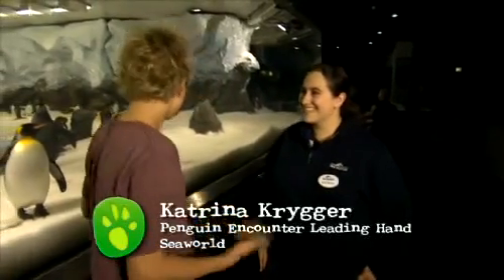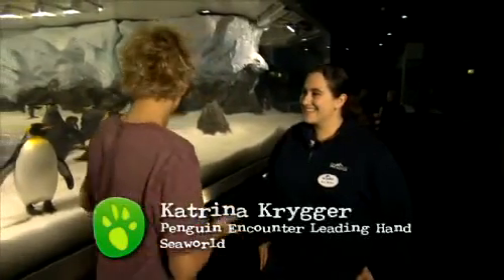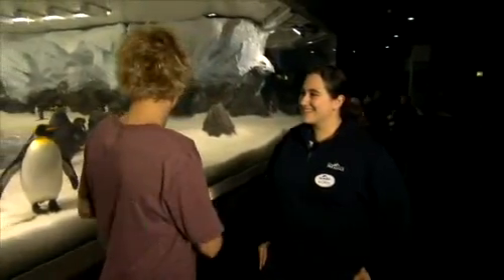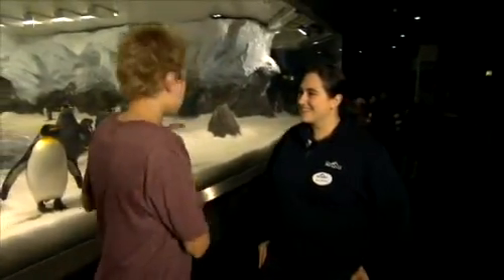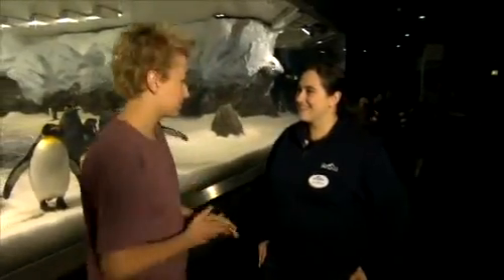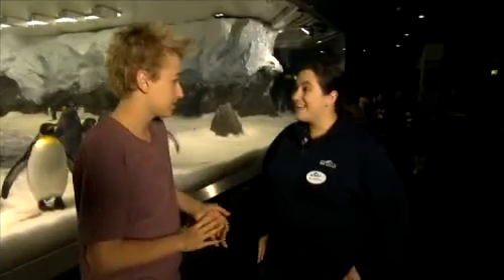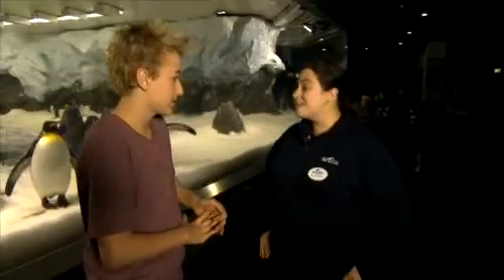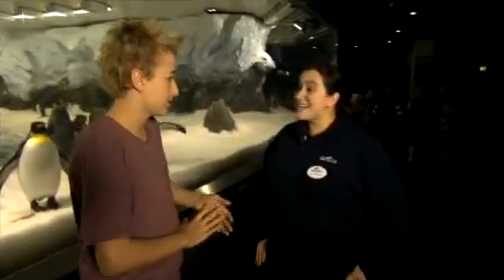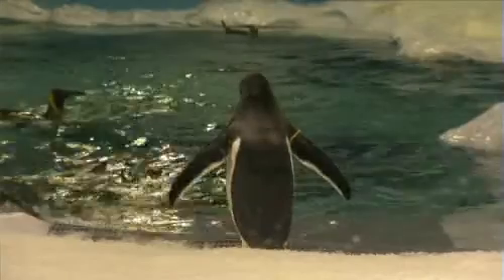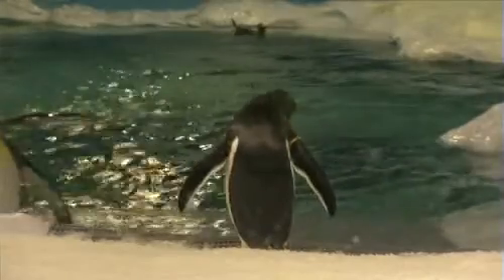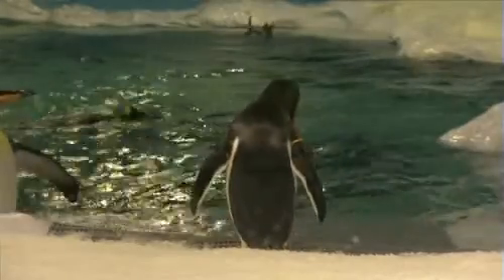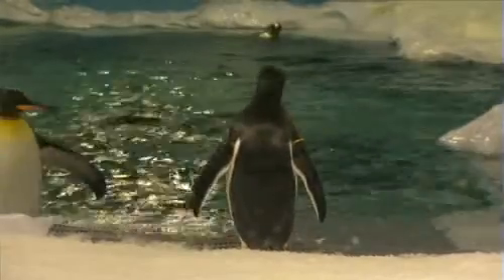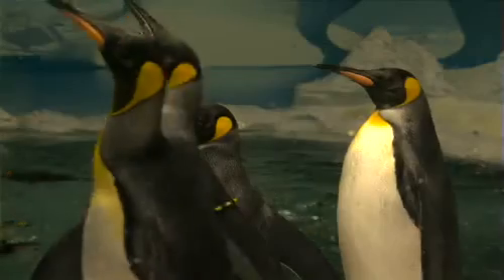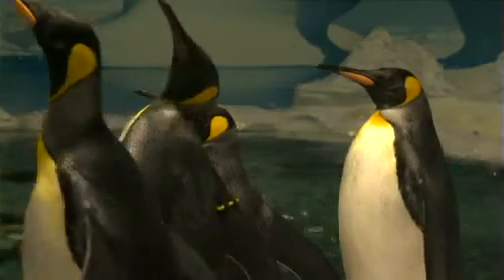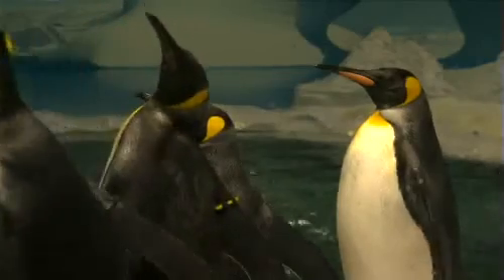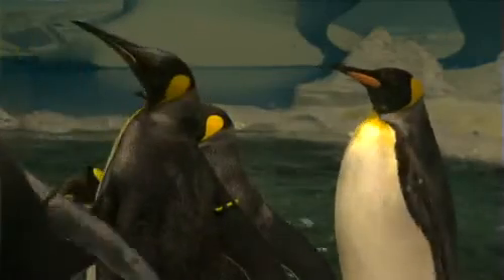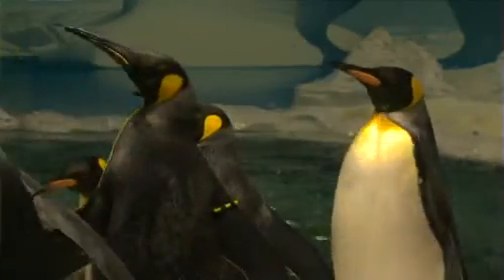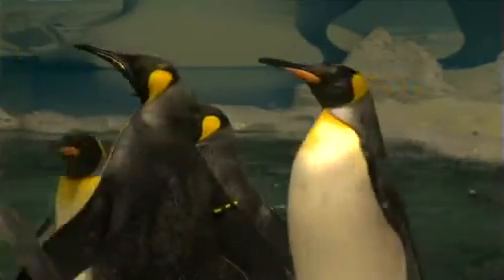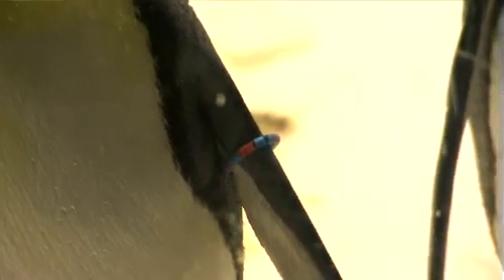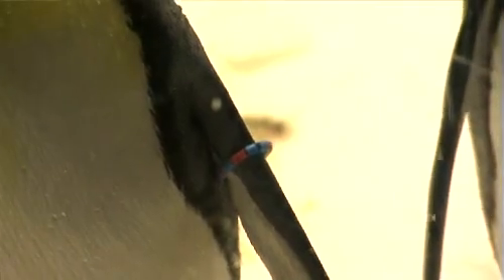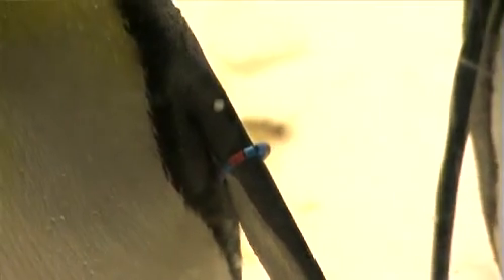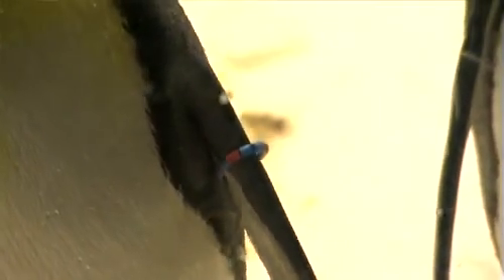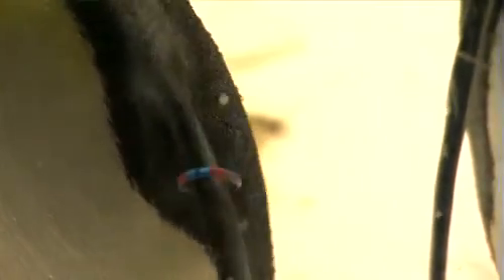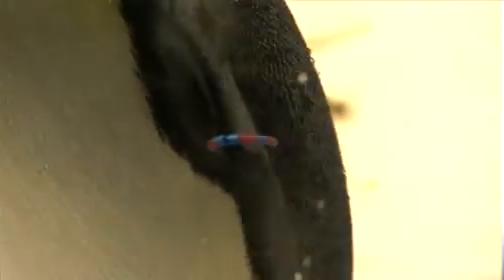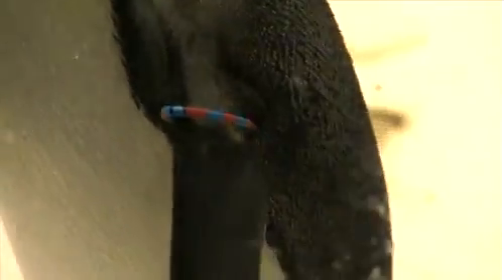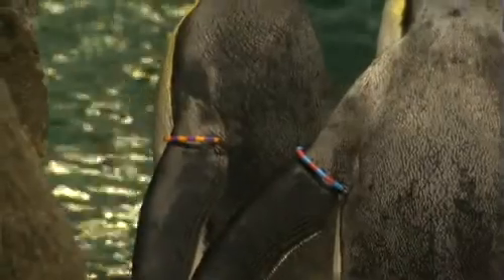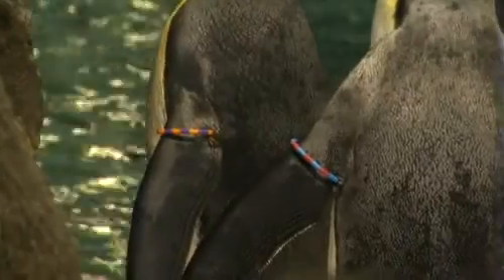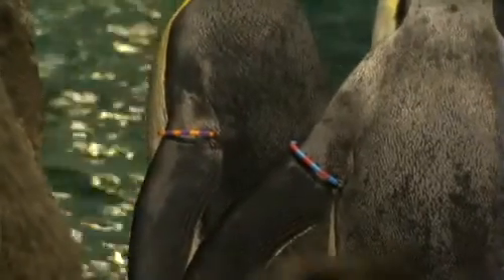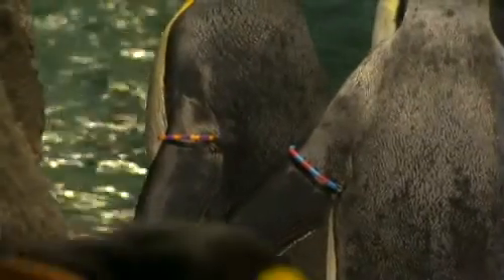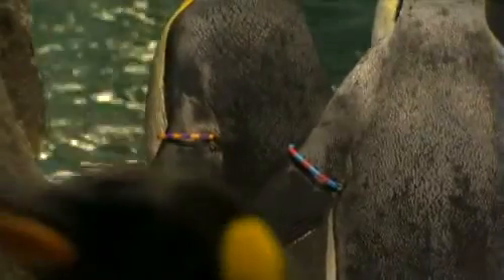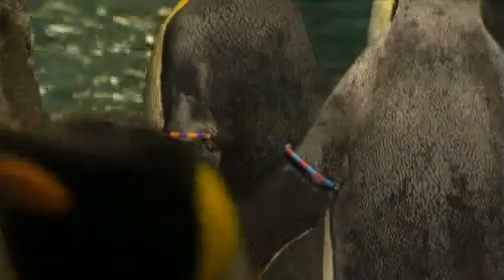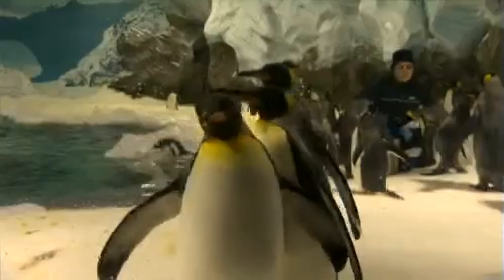How do you tell the difference between all the penguins? Well, you can't tell males from females just by looking at them, and they do all look alike, so you might have noticed we've got wingbands on each and every one of our birds, and each one has a colour code that helps us to tell them apart, a bit like a name tag.